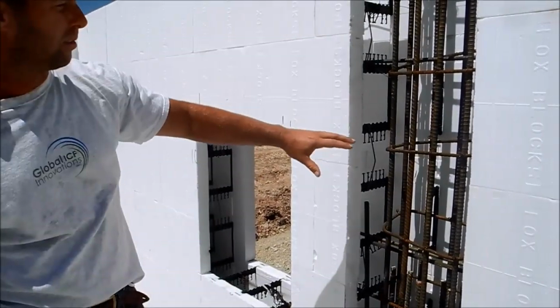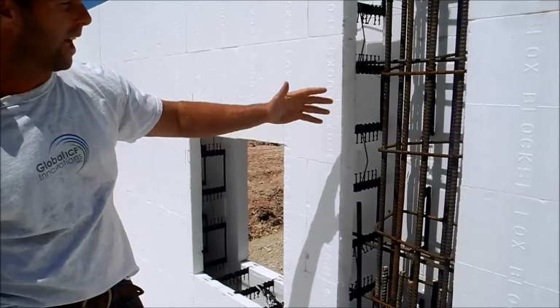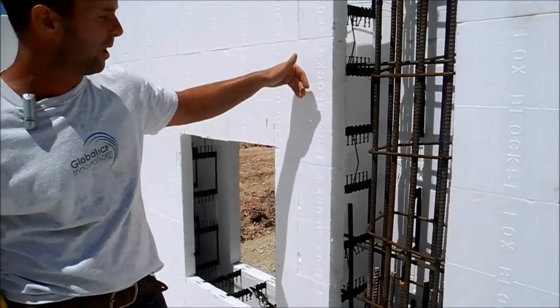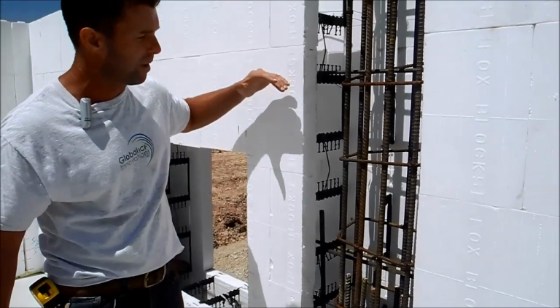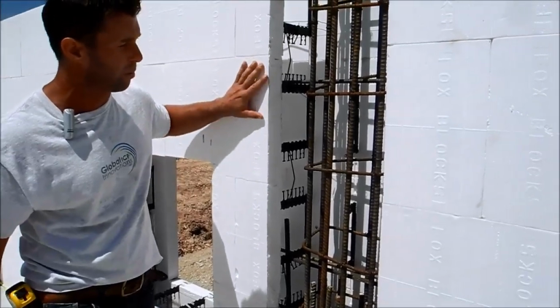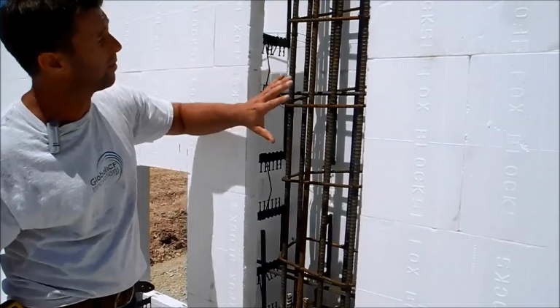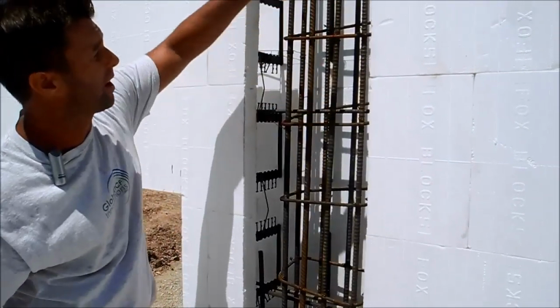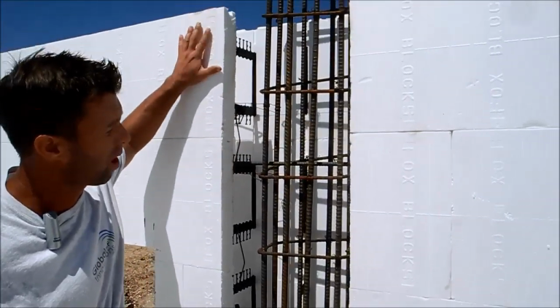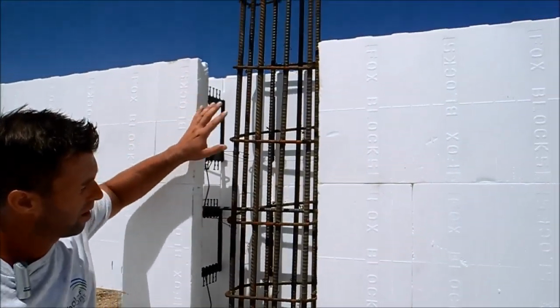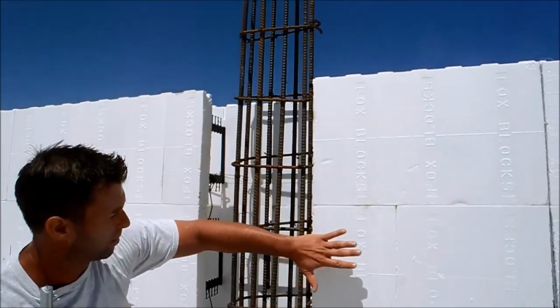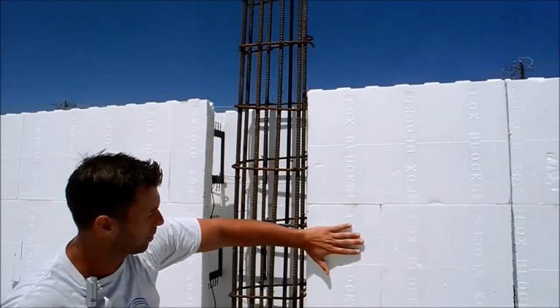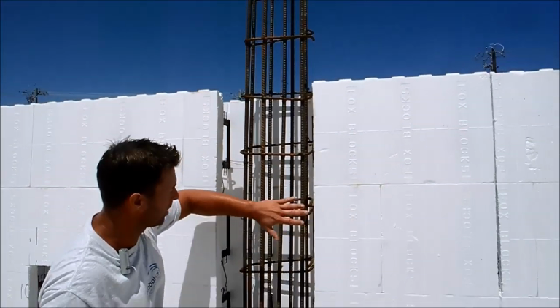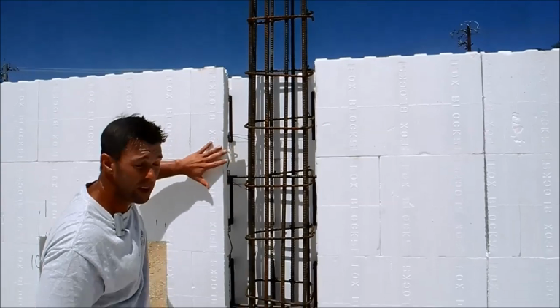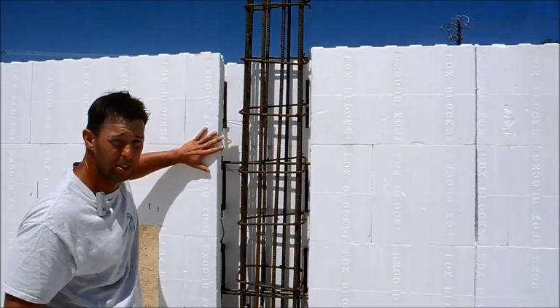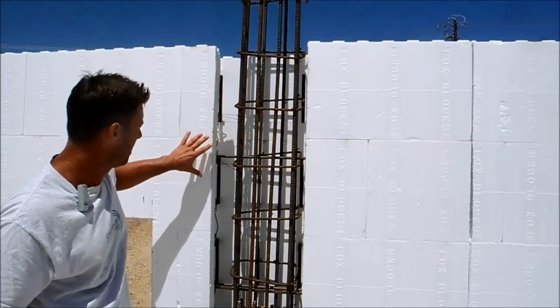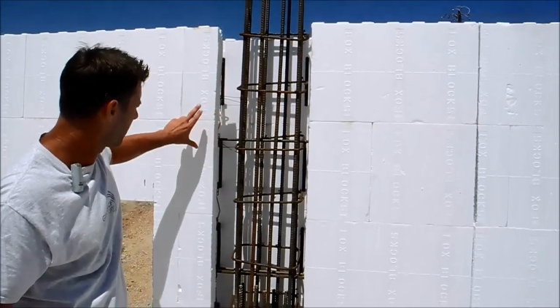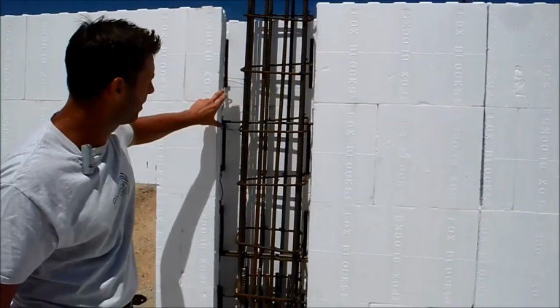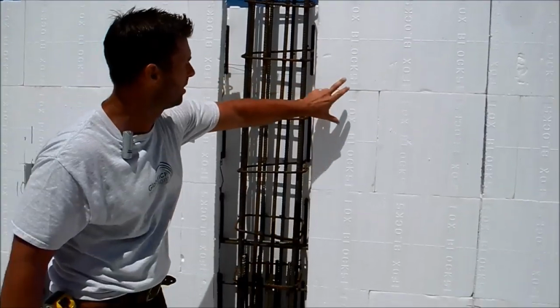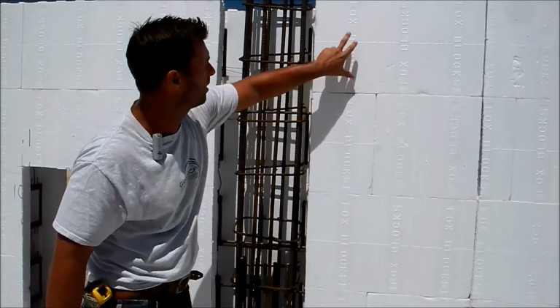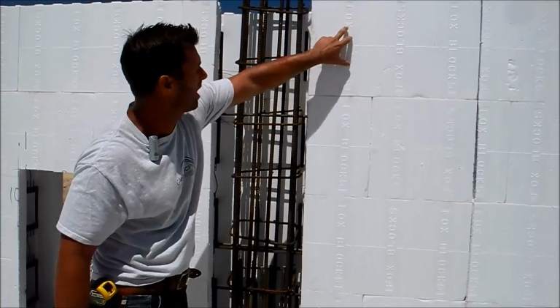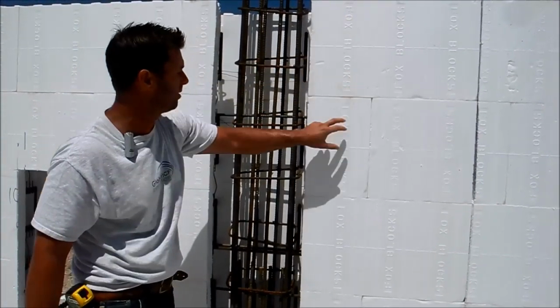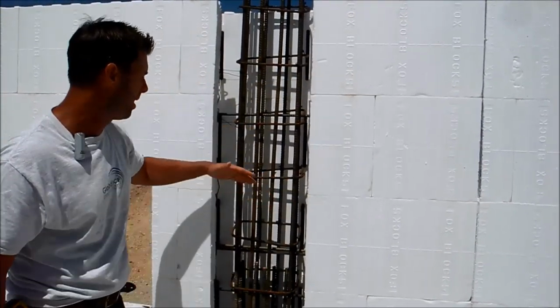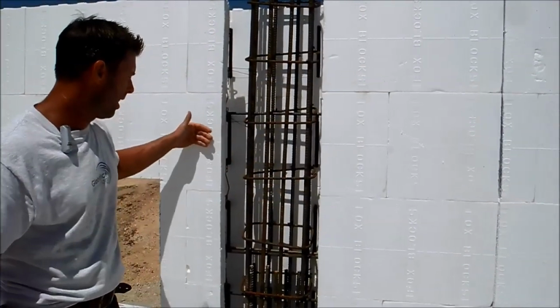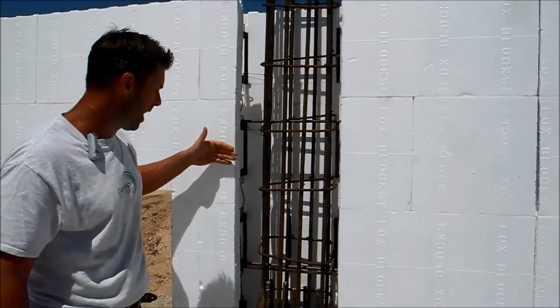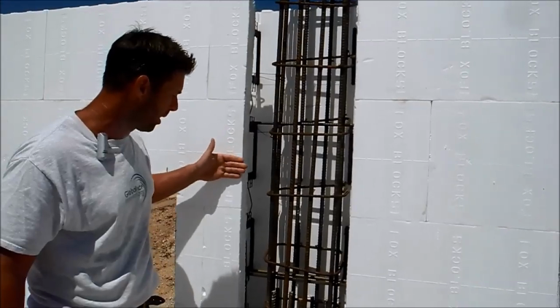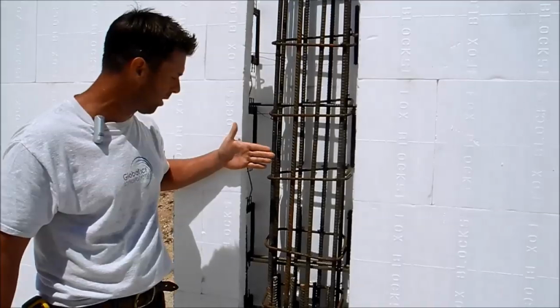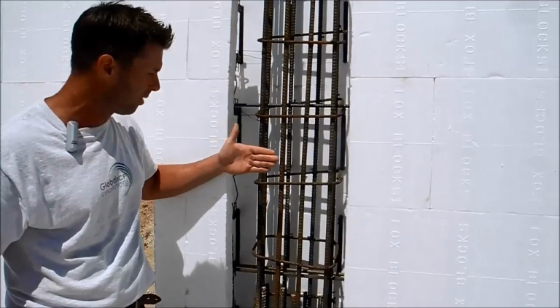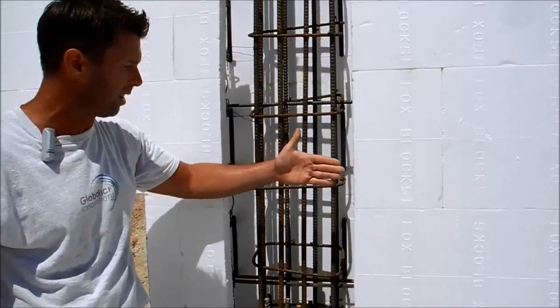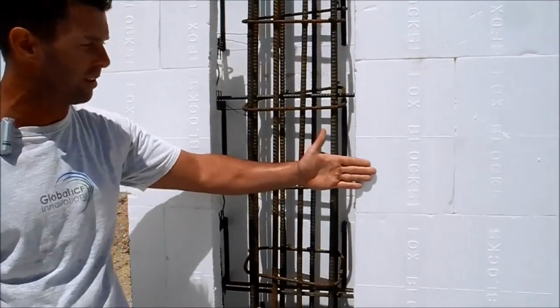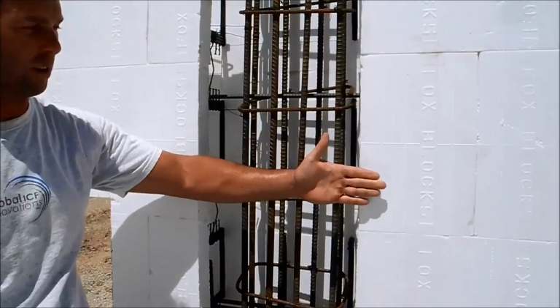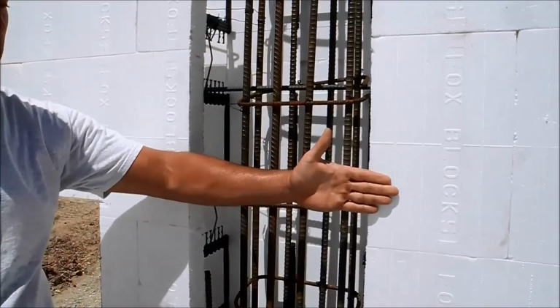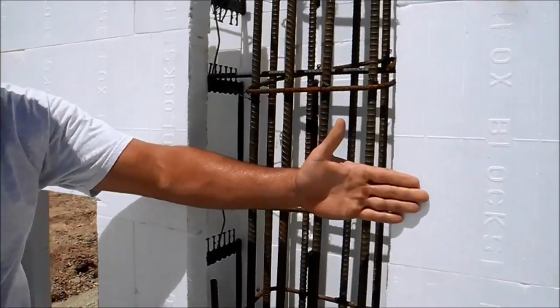This allows us to be able to come in afterwards, after we've erected the wall, and be able to put plywood on the whole face of the system, where we can clearly fasten it right to the ICF system. And that allows us to bring concrete flush to the exterior face of the actual ICF foam.